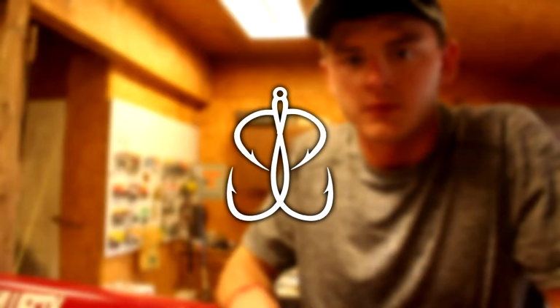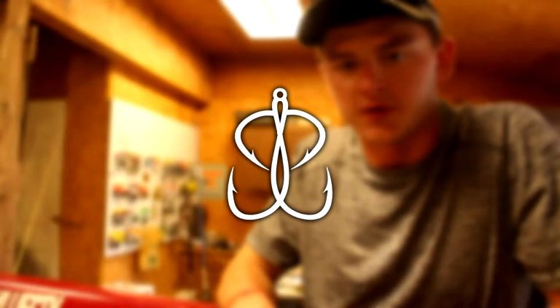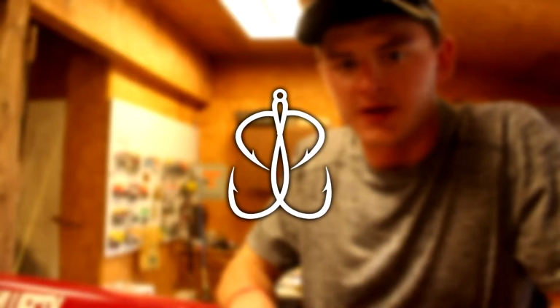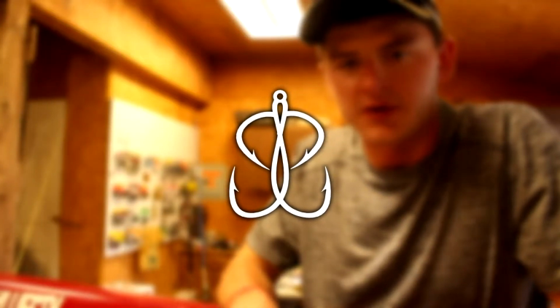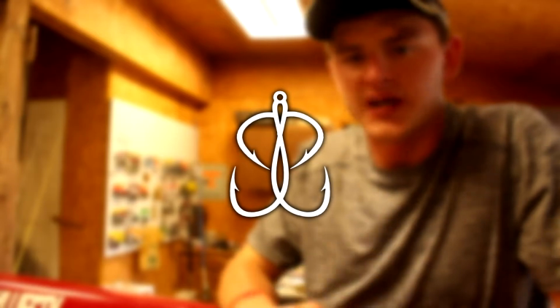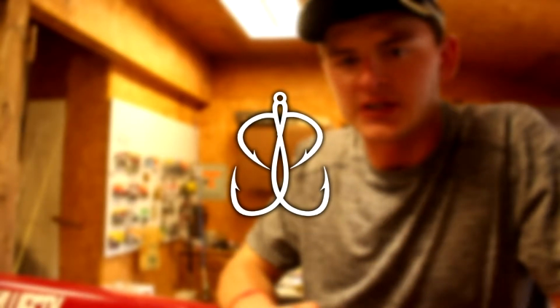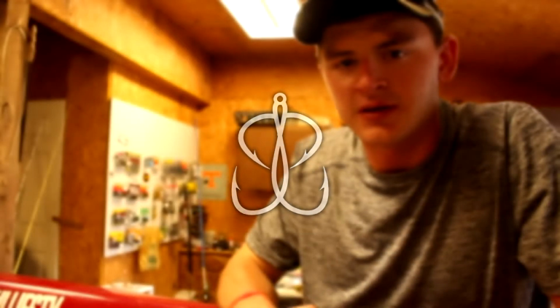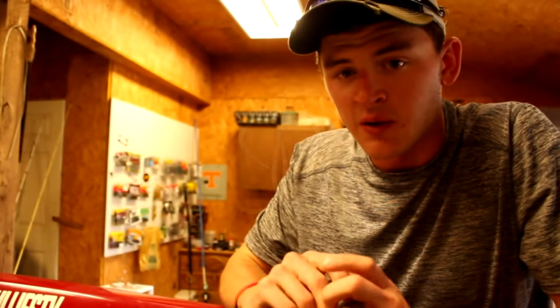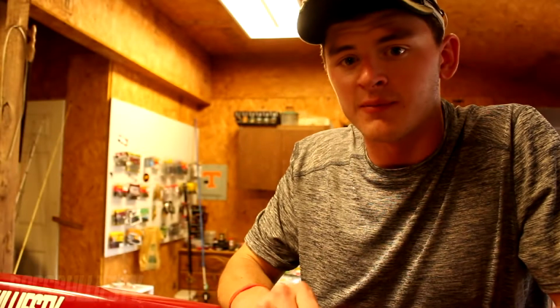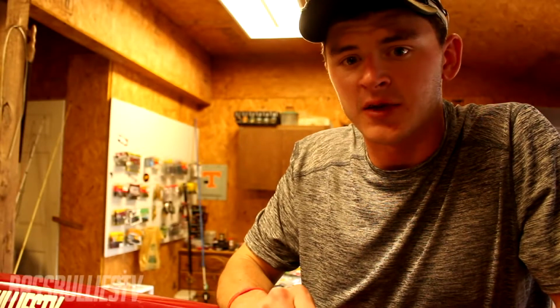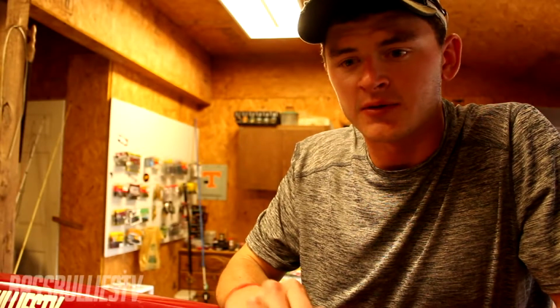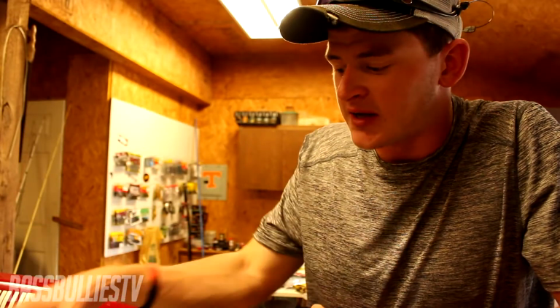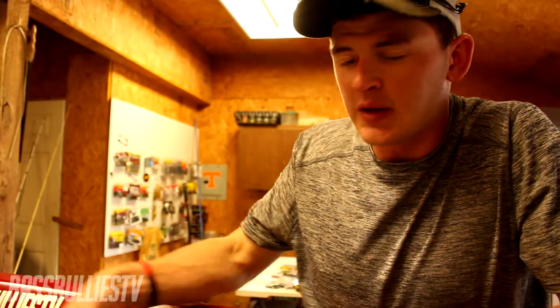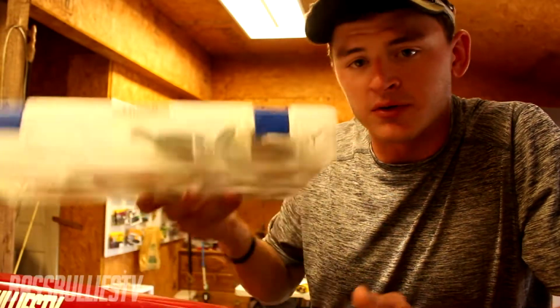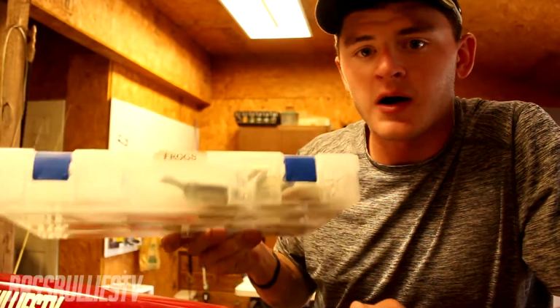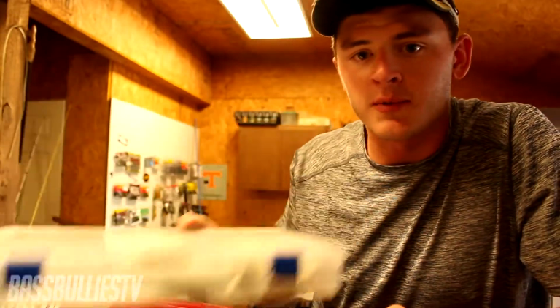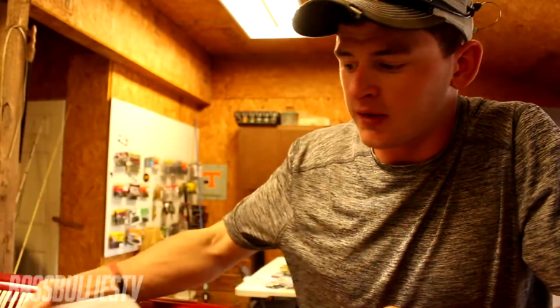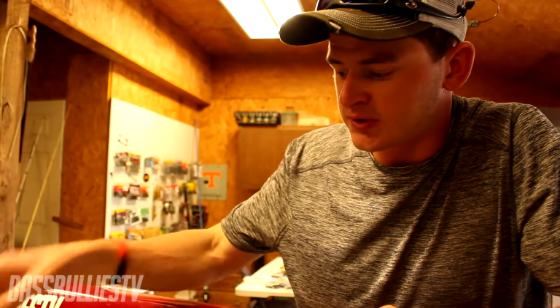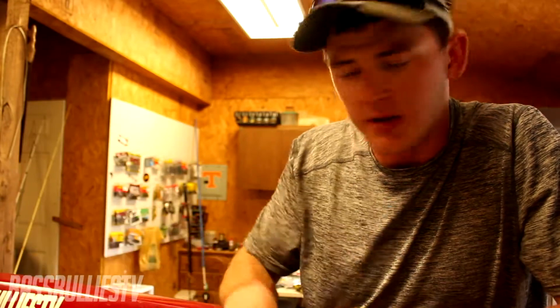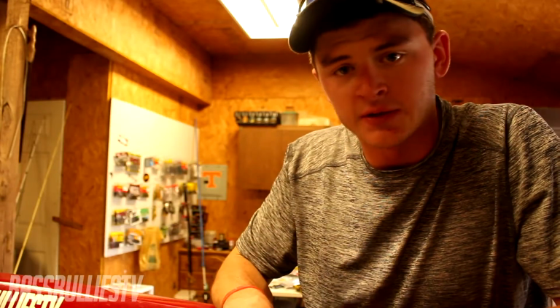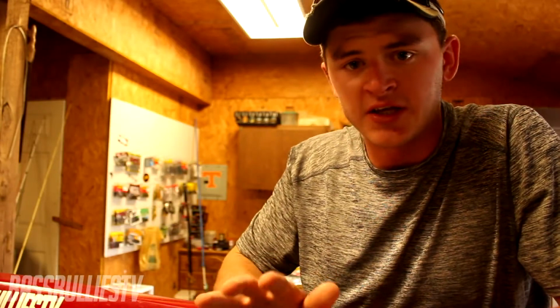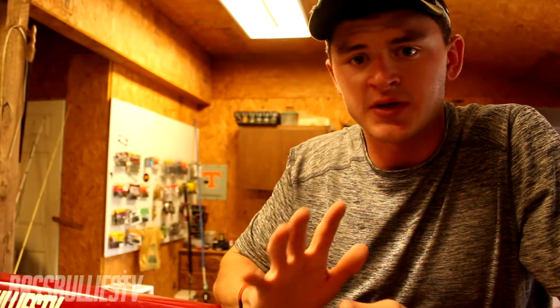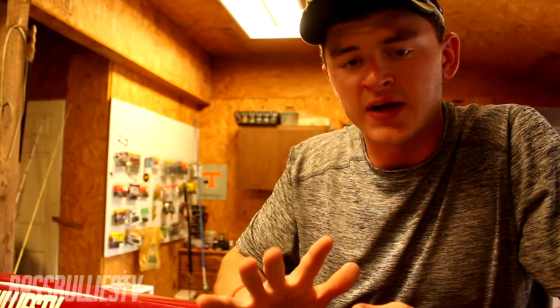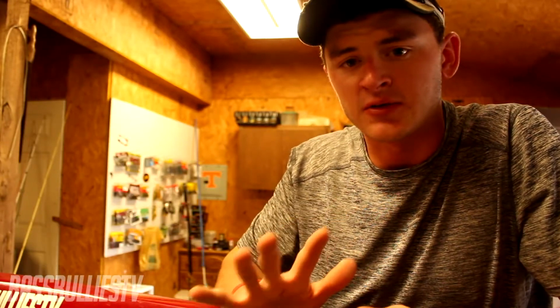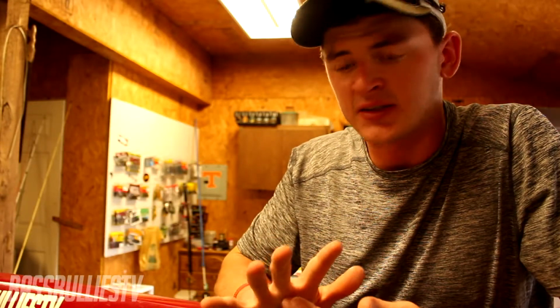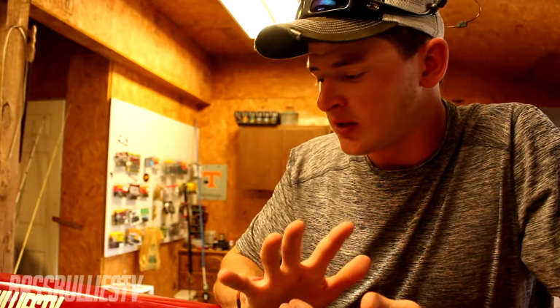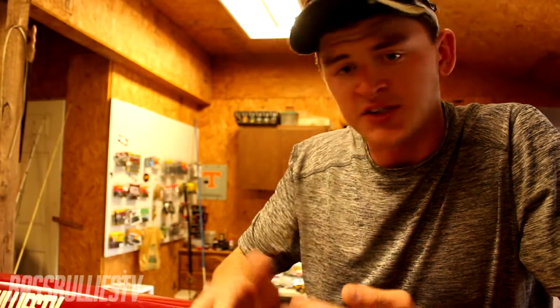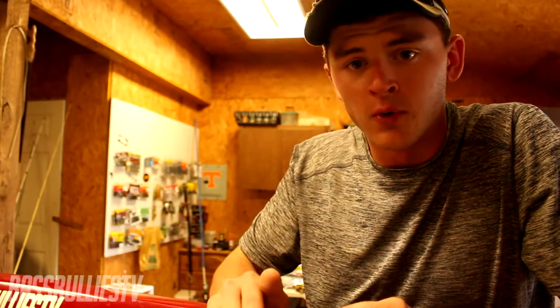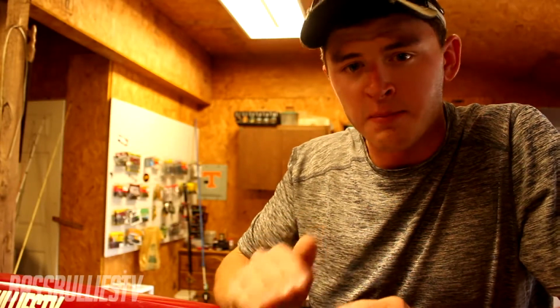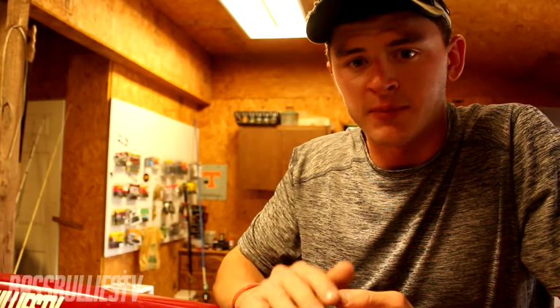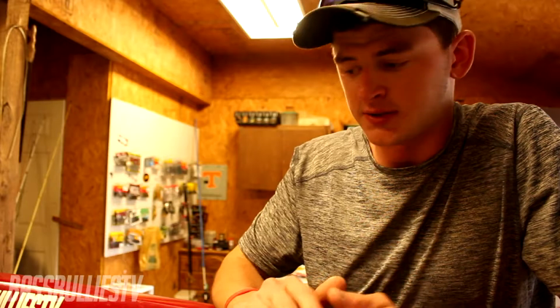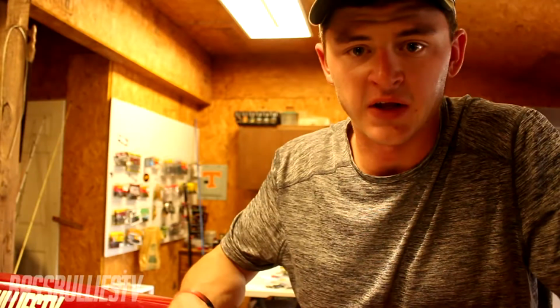What's going on everybody, Cody from BassBulliesTV here, welcome back to another episode. Today we're going to talk about hollow body frogs — particular tips and ways that you guys can catch more and bigger bass.